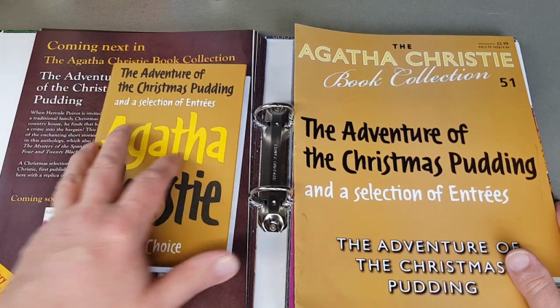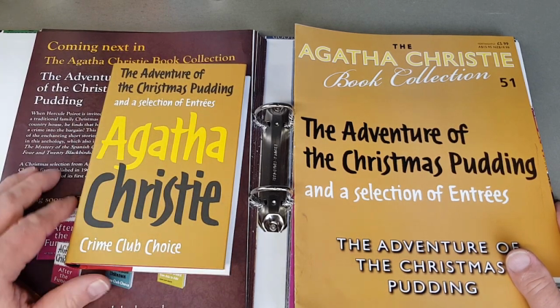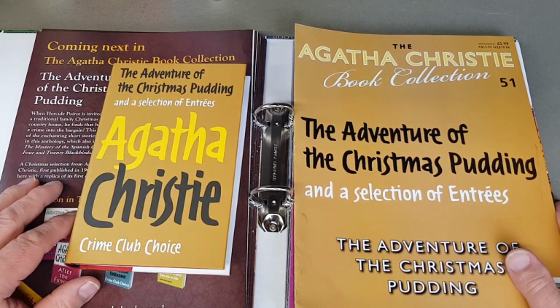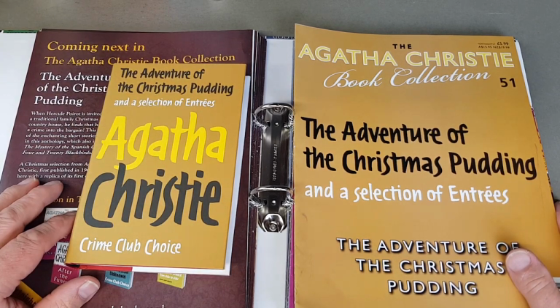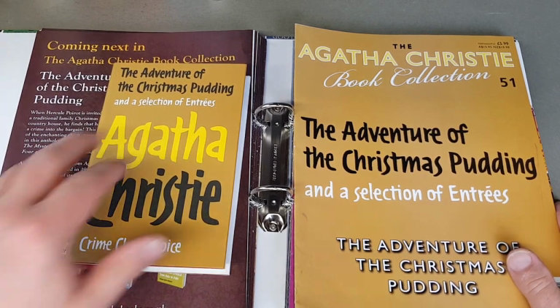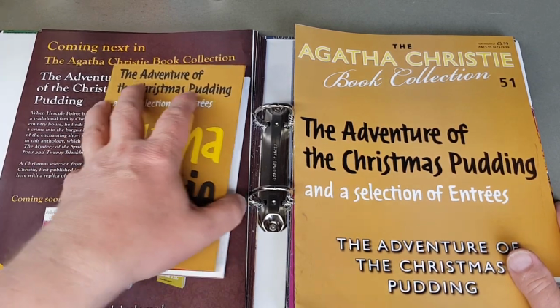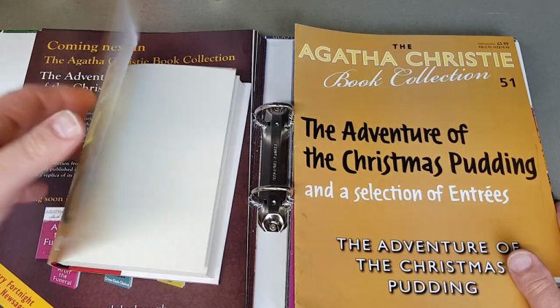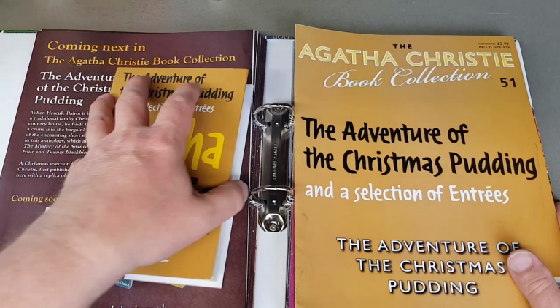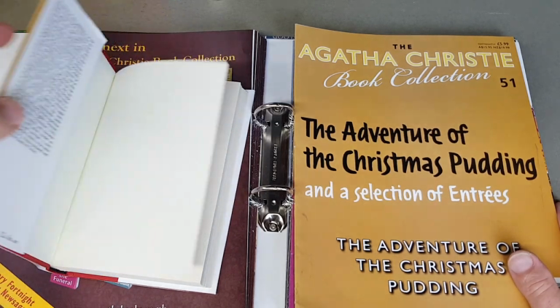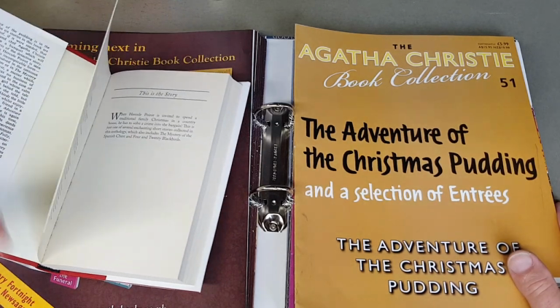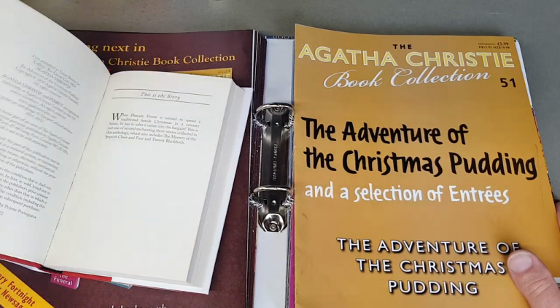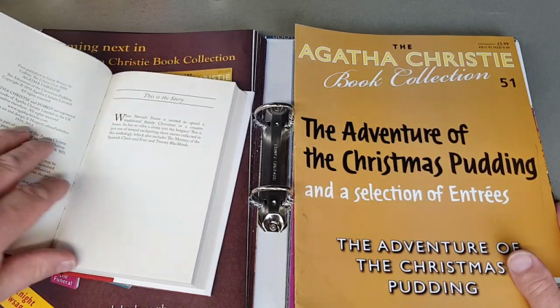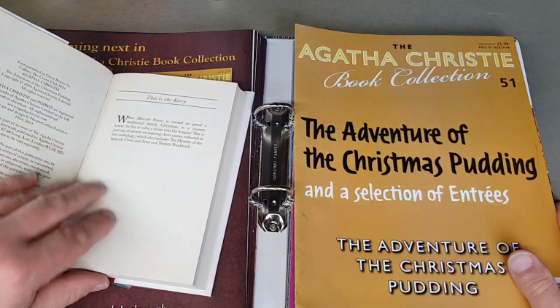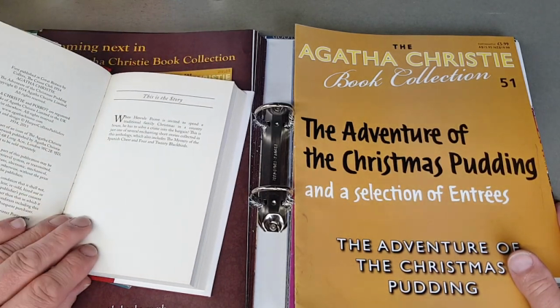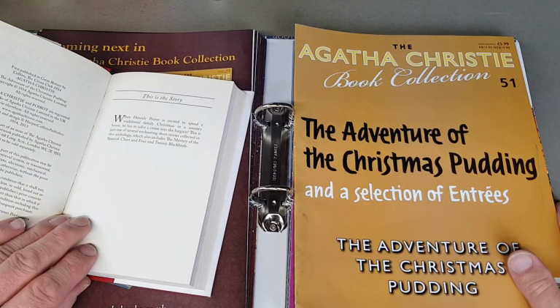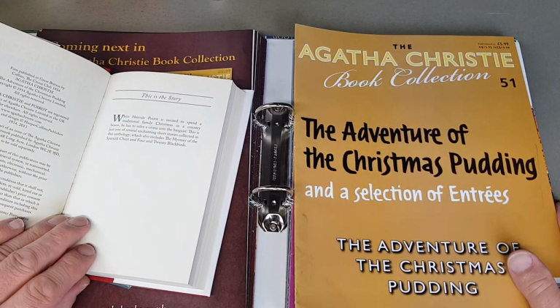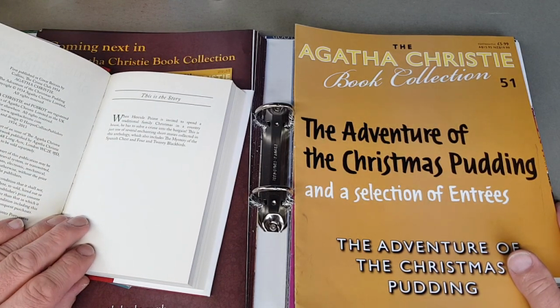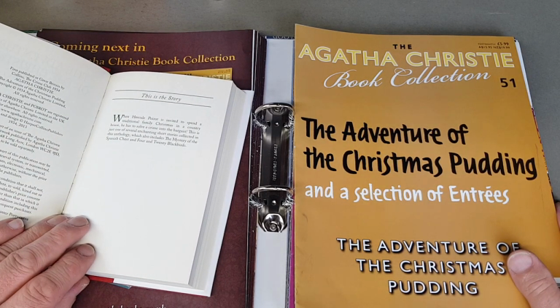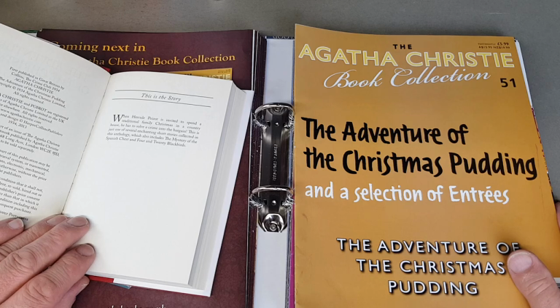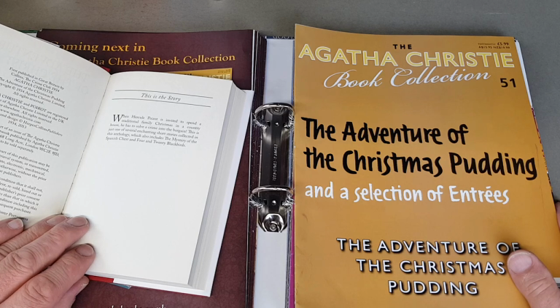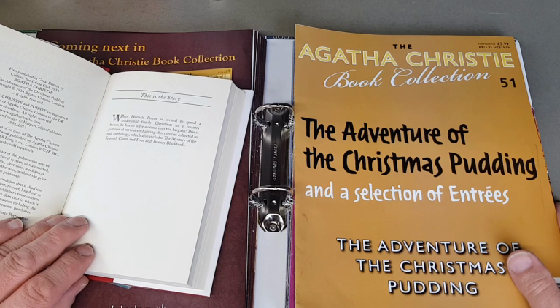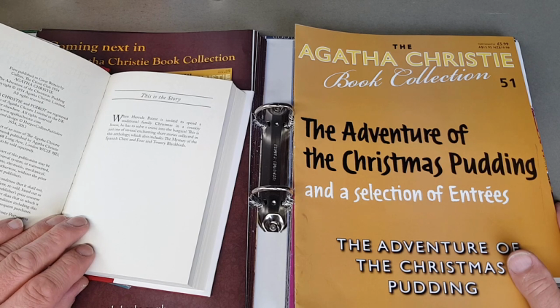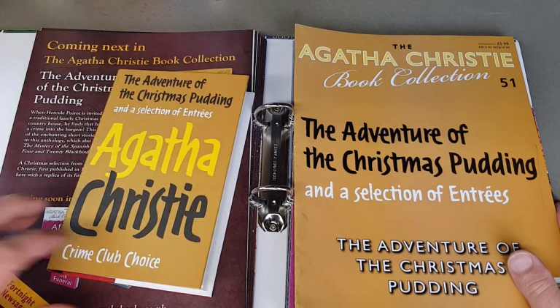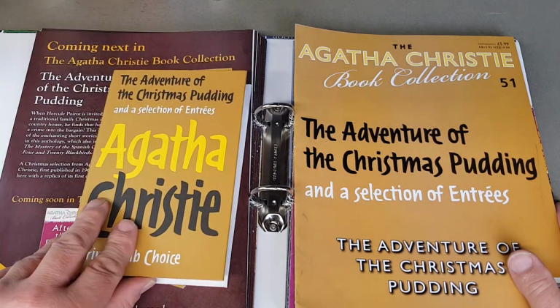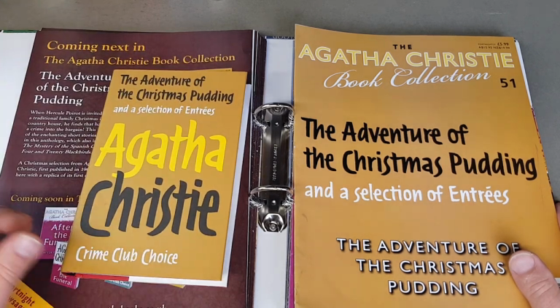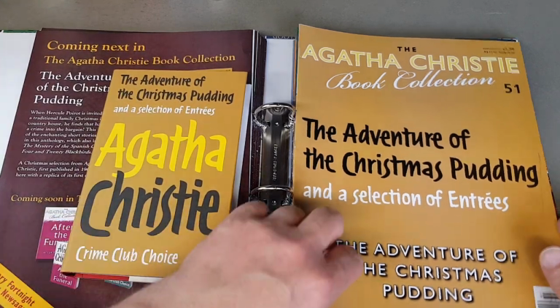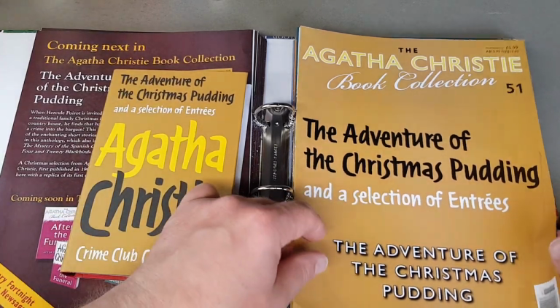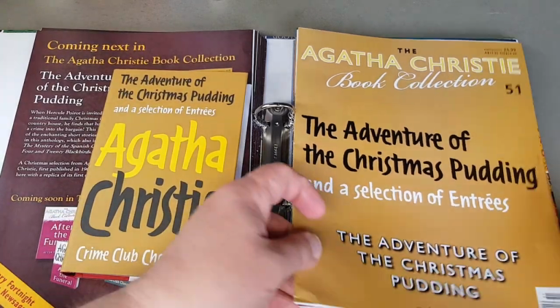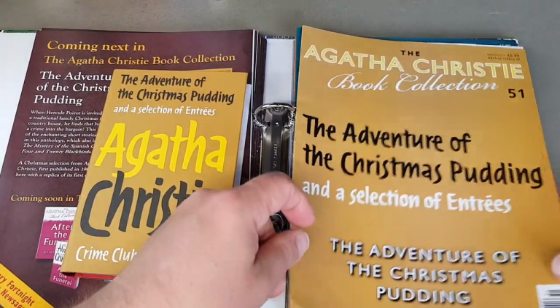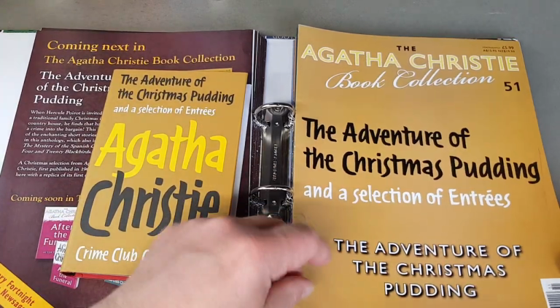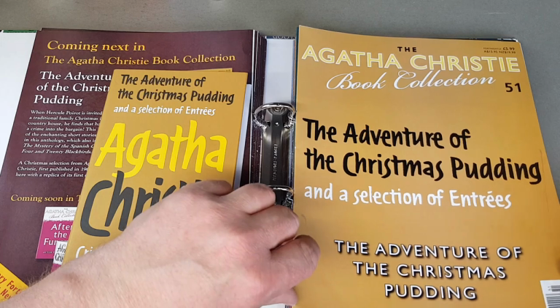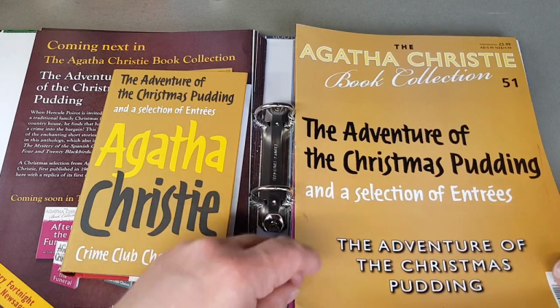The Adventure of the Christmas Pudding — a selection of entrées. These are not so attractive to me; they're the more generic design jackets. This one says published in 1934, so there you go — The Adventure of the Christmas Pudding.